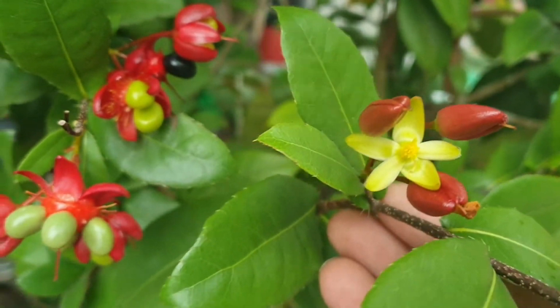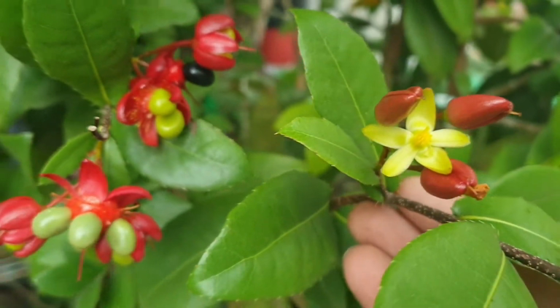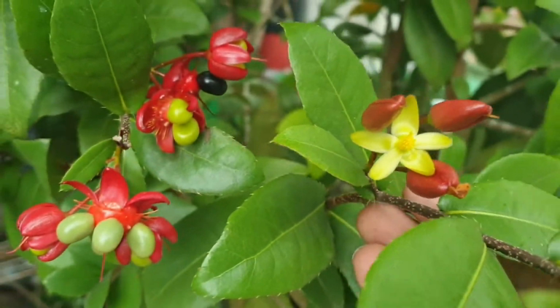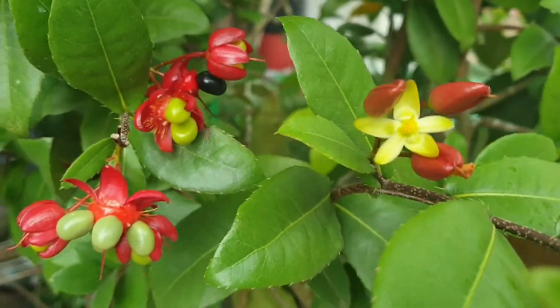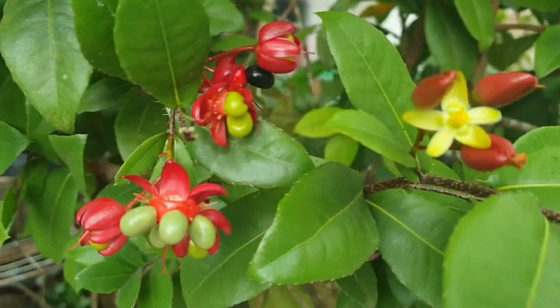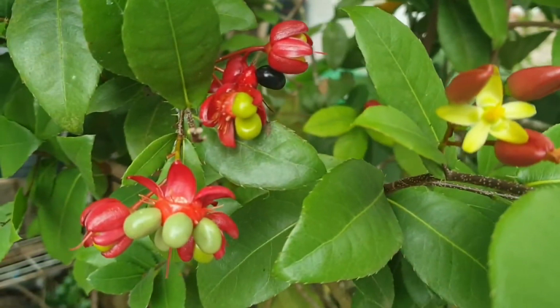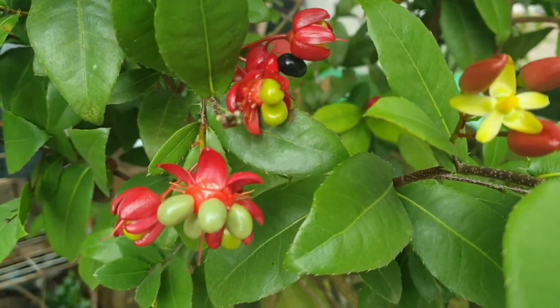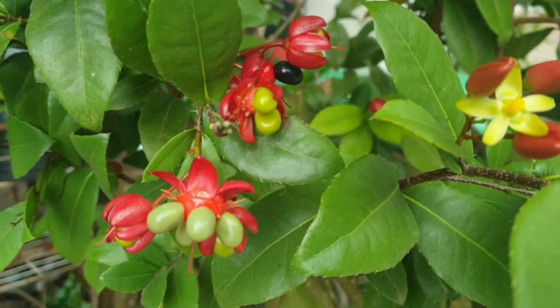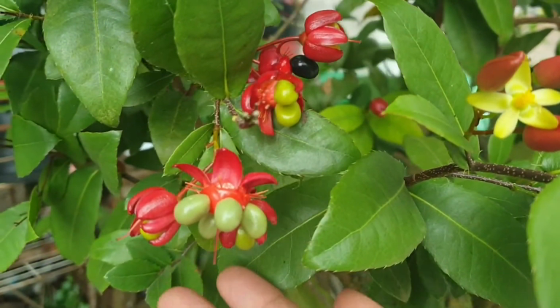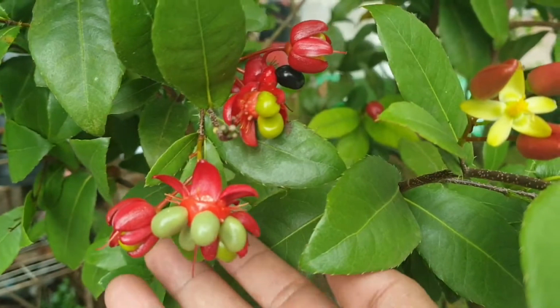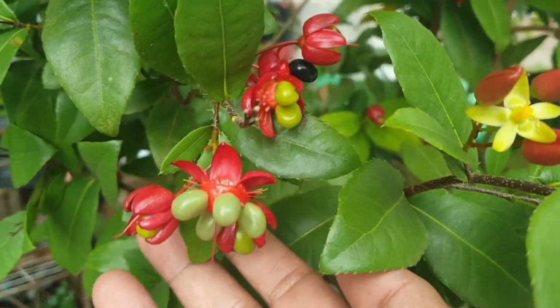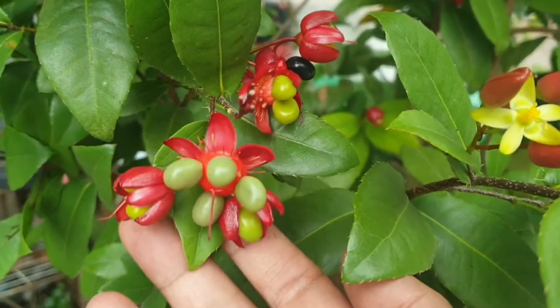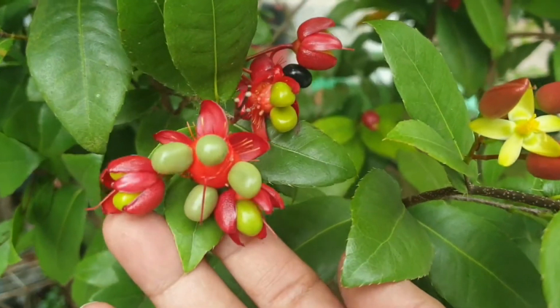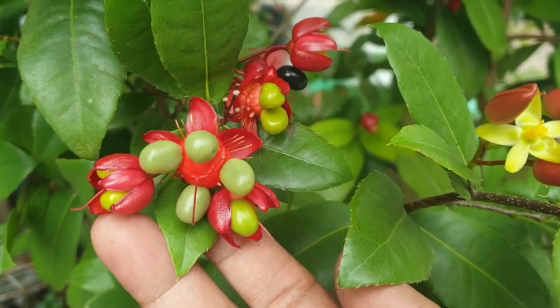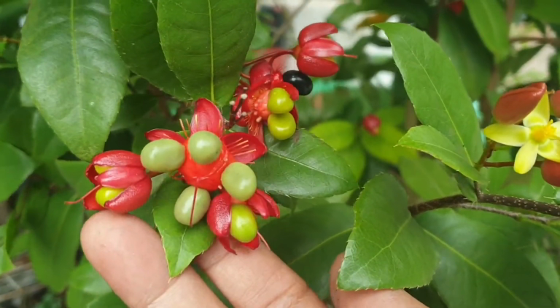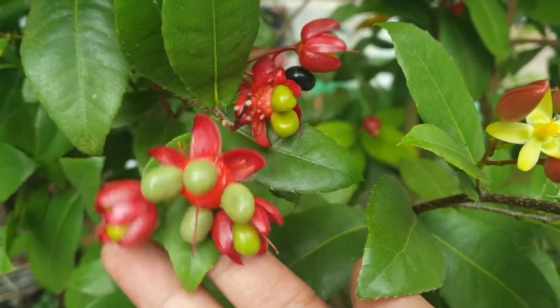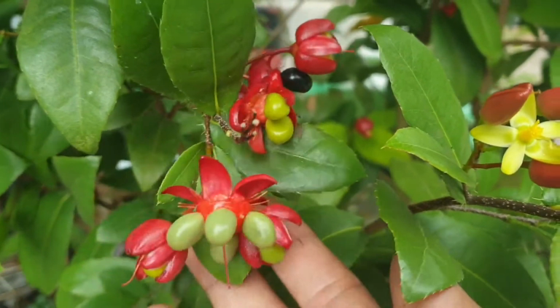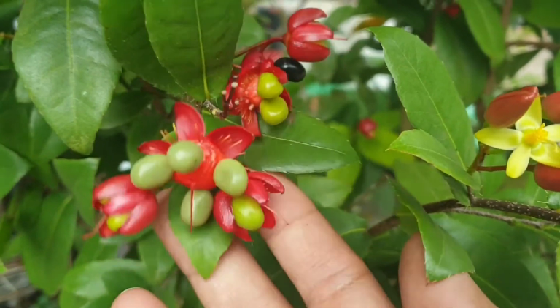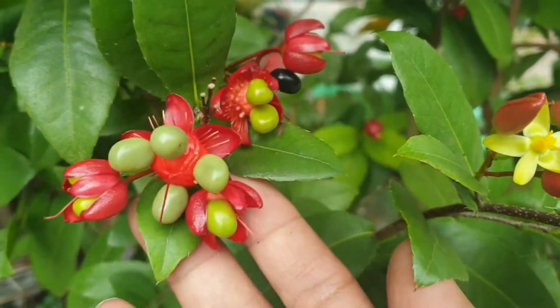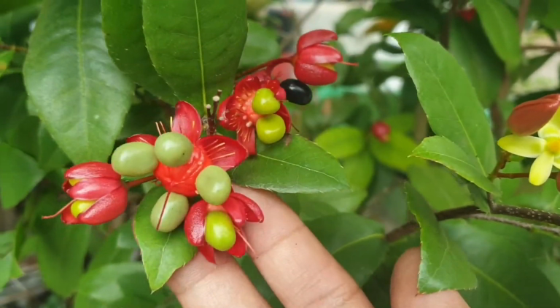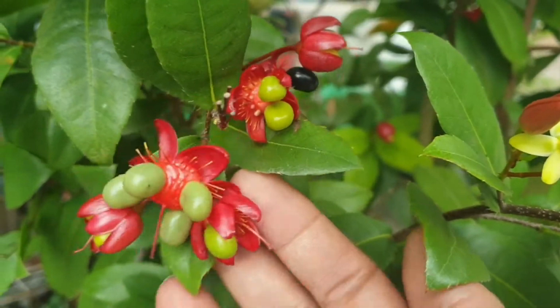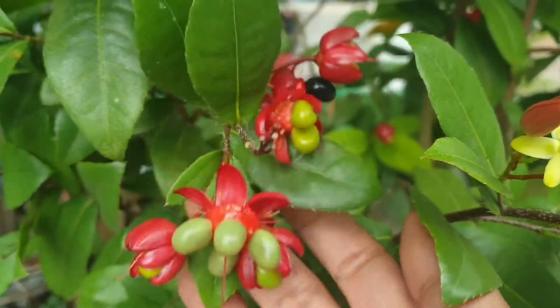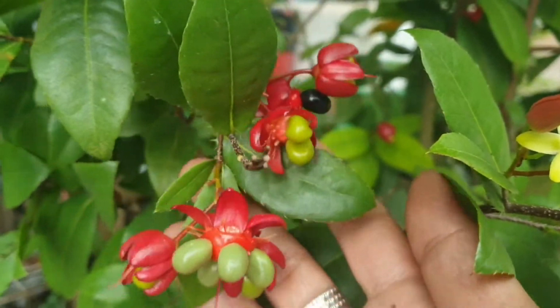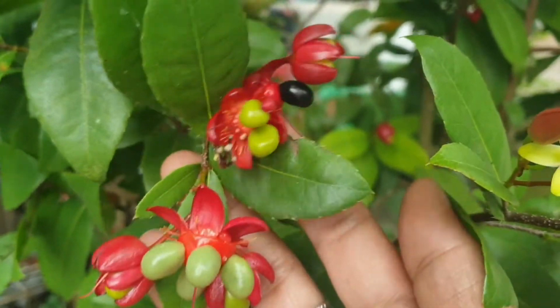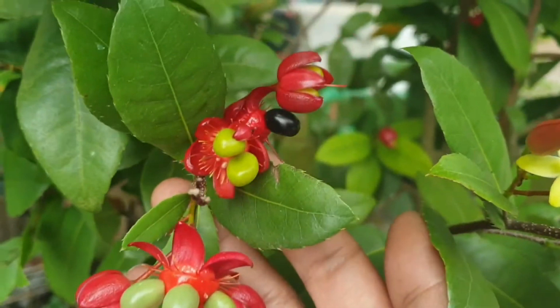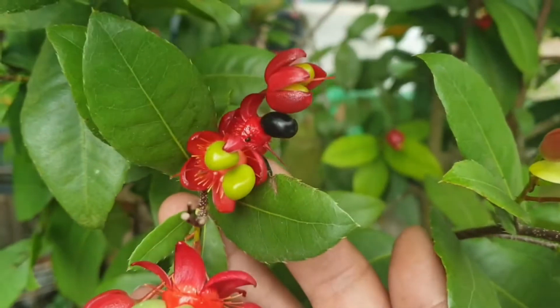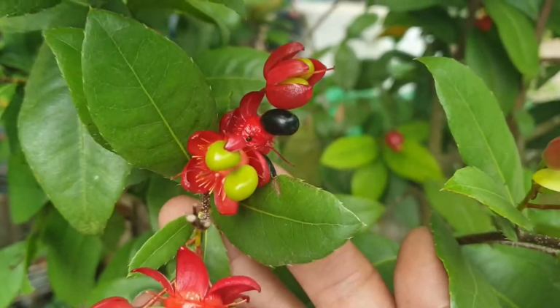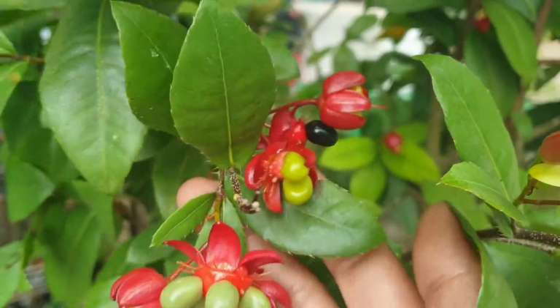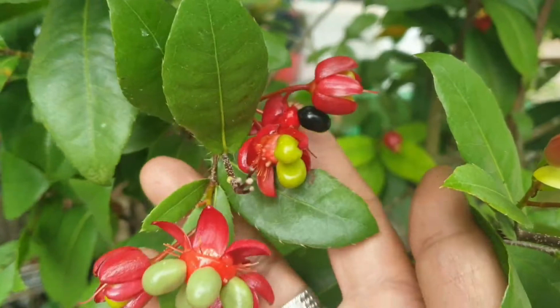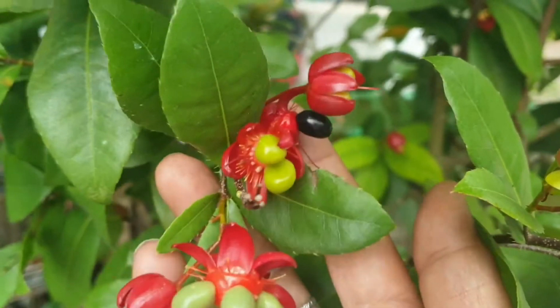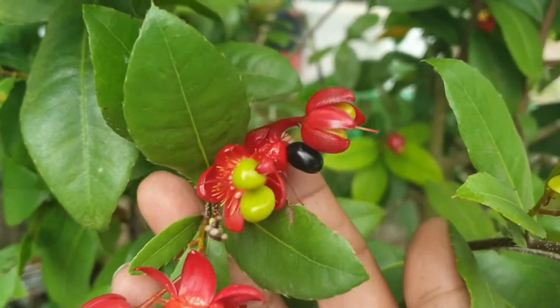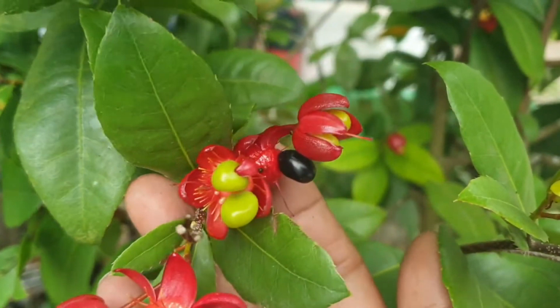Beautiful. Good, it's a bit dark. There are some trees that can help. We are looking for a little red light.